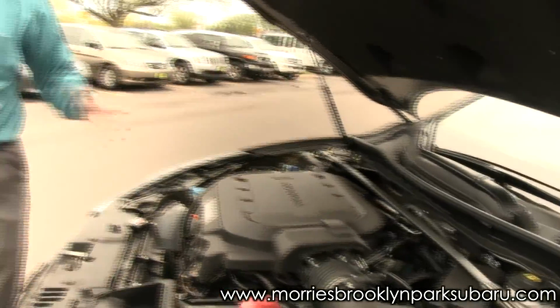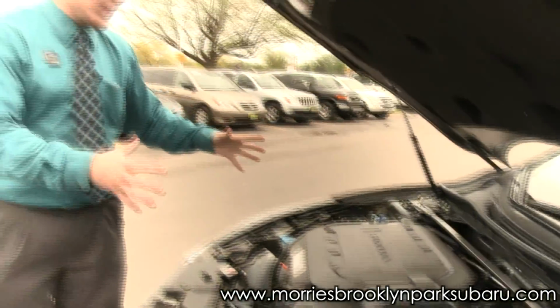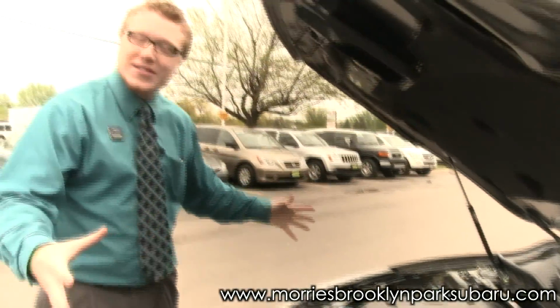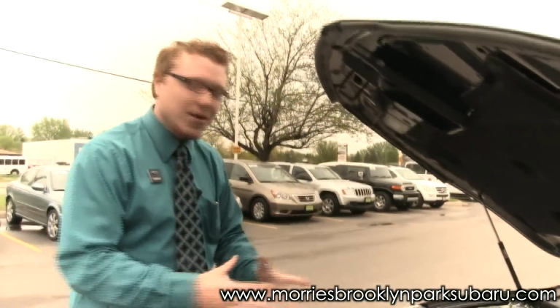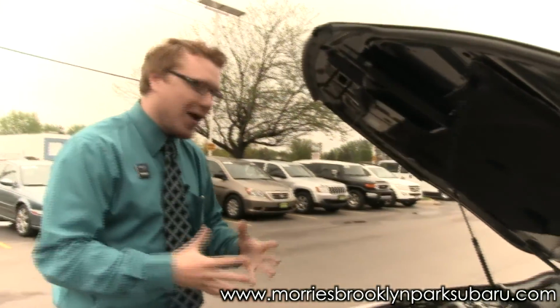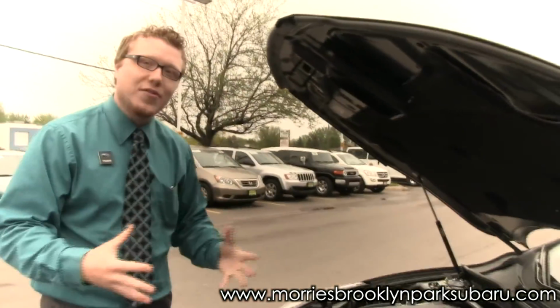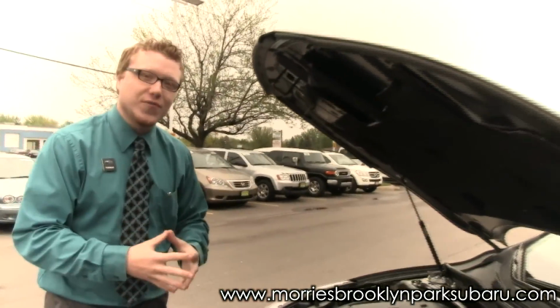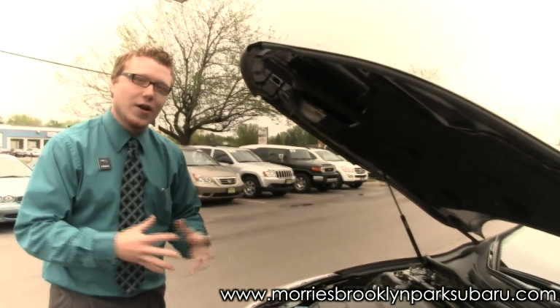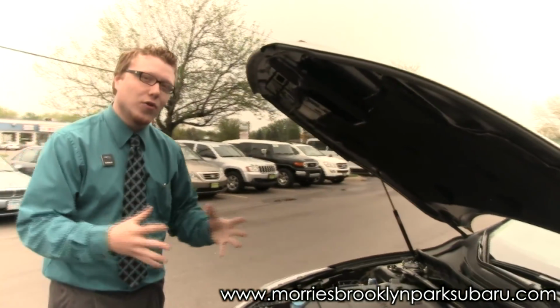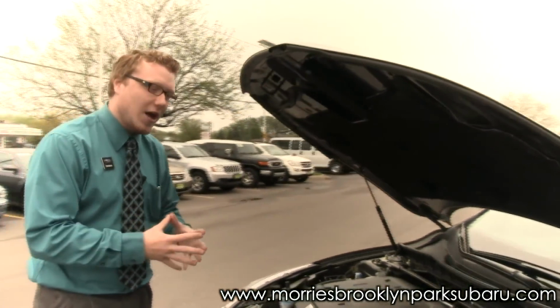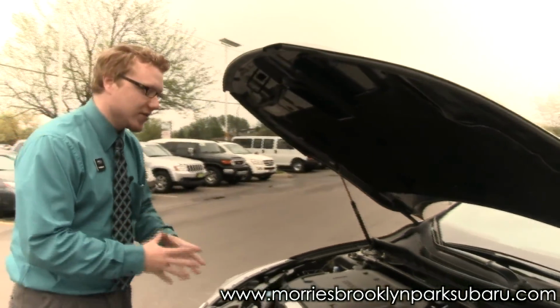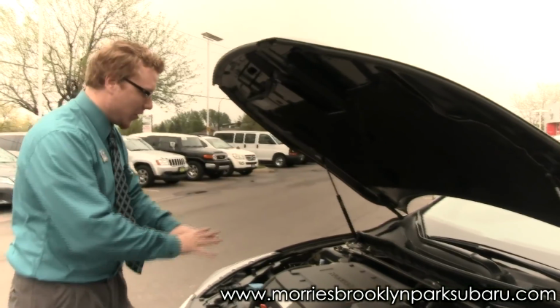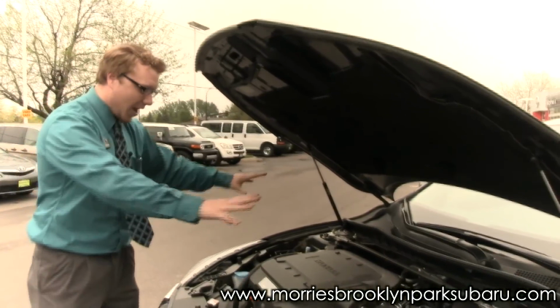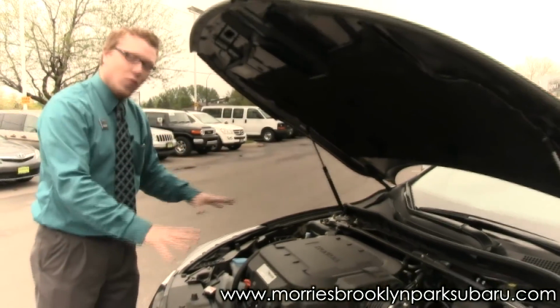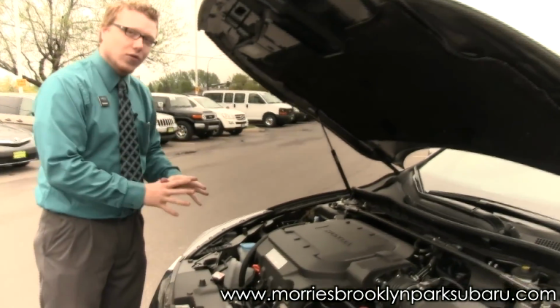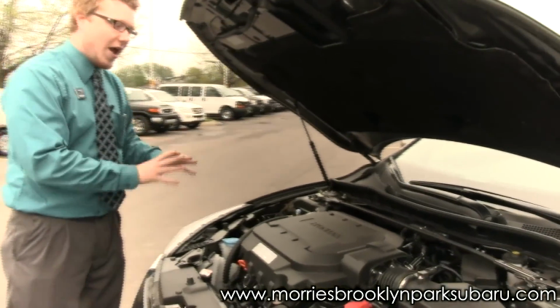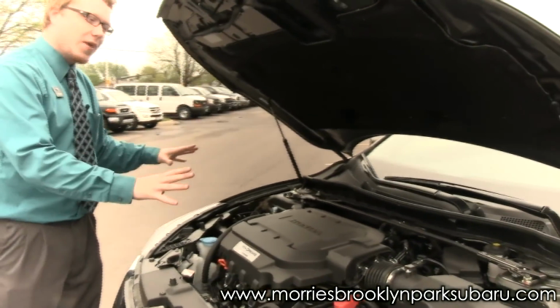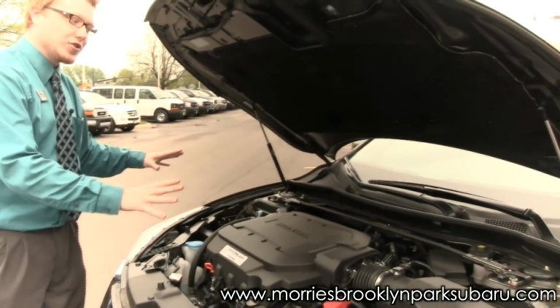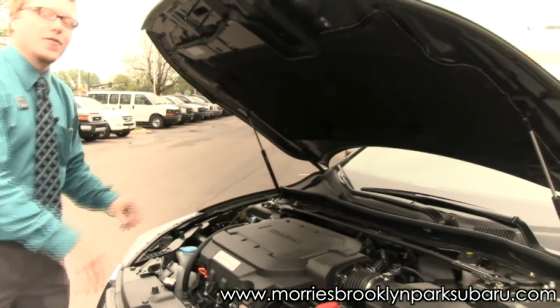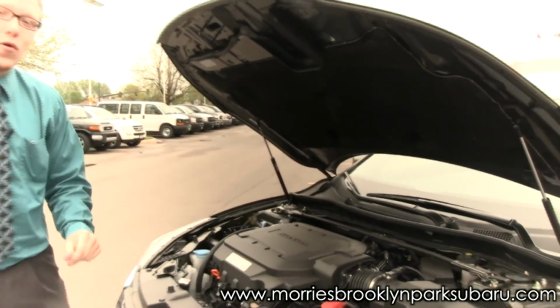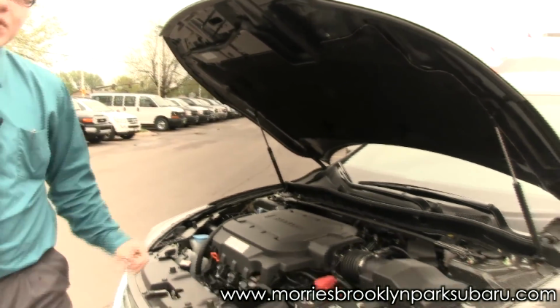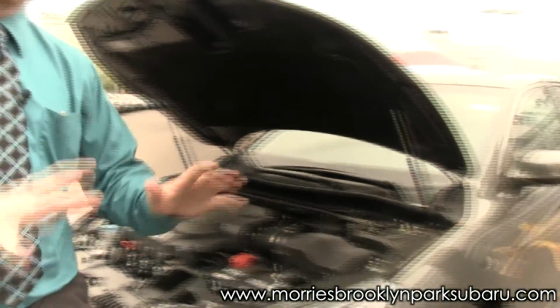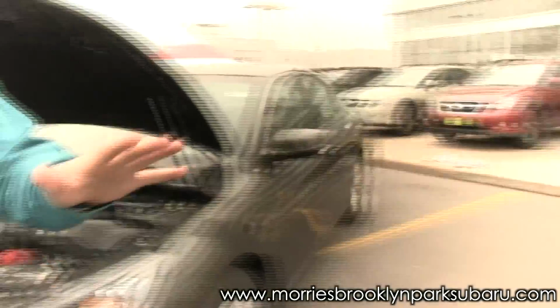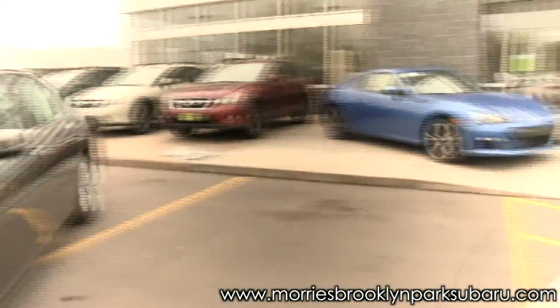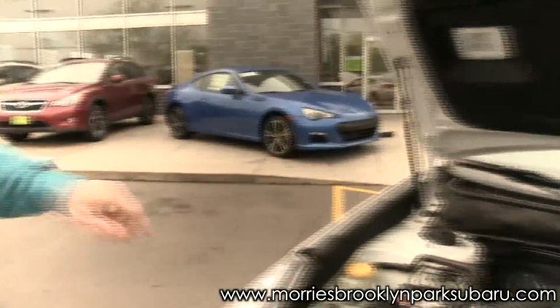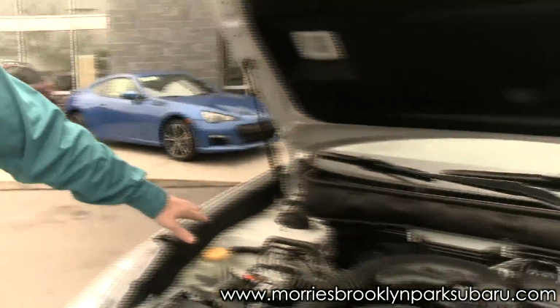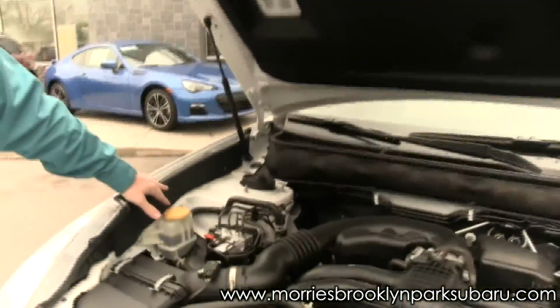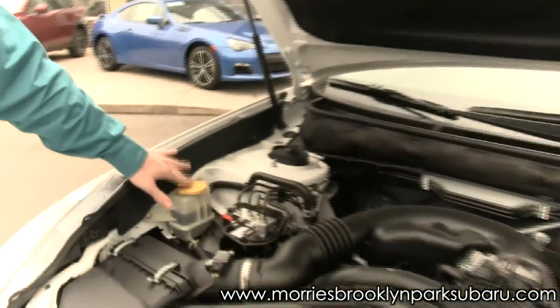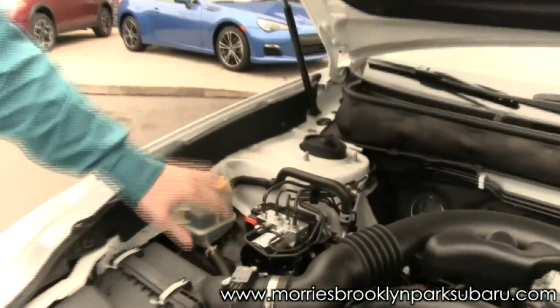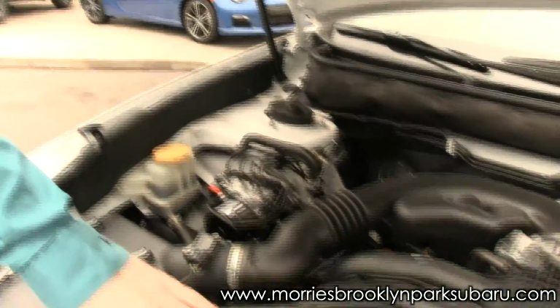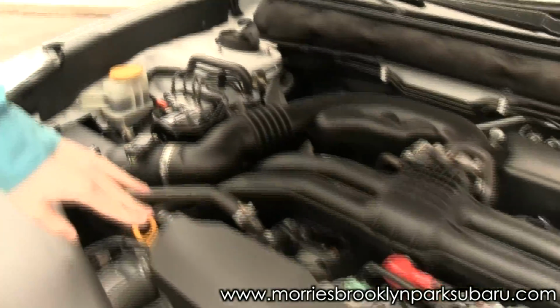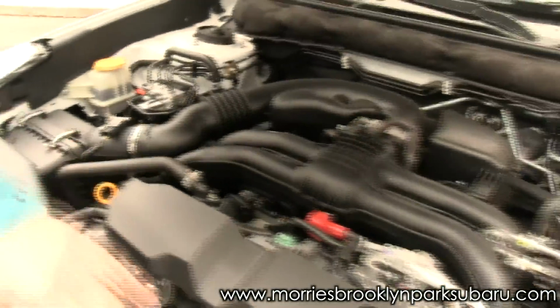The other thing — and I'm not too much of a gearhead — is that I don't know where to look for any of my features here in the Accord. If you come over here on the Legacy, you can look at everything with the yellow cap here.